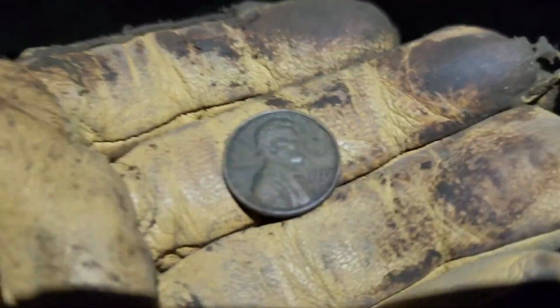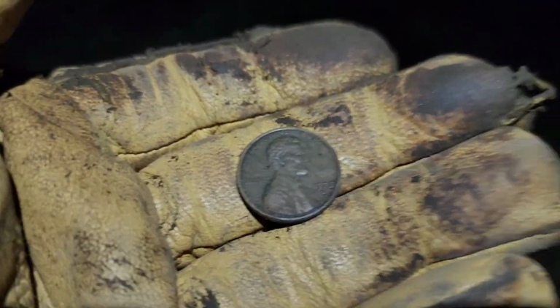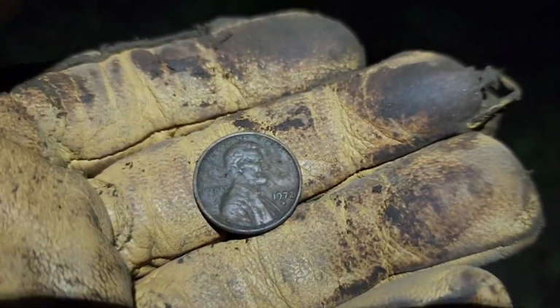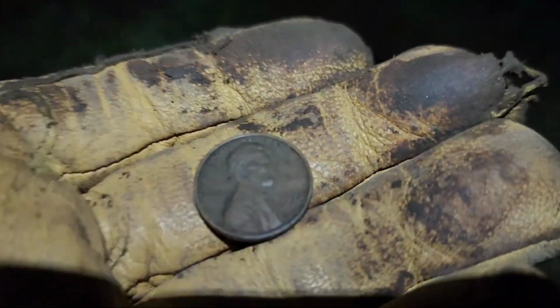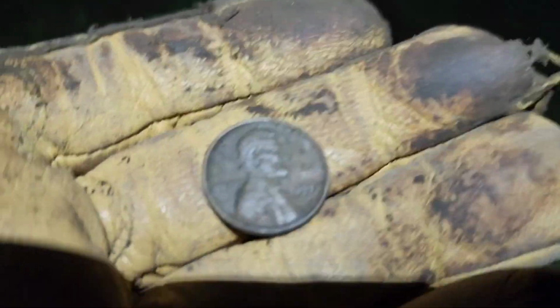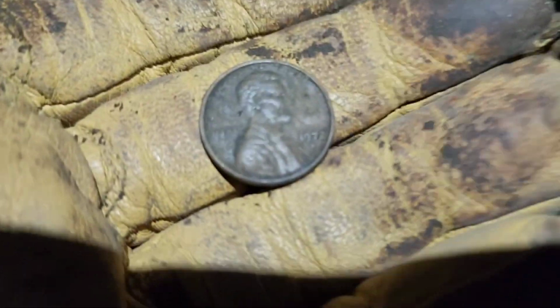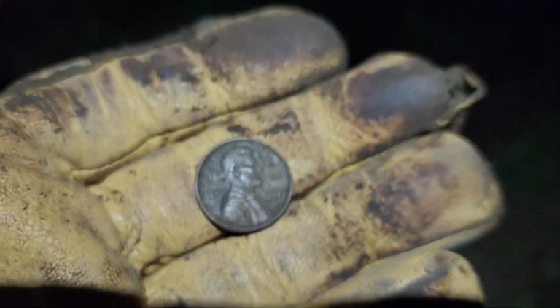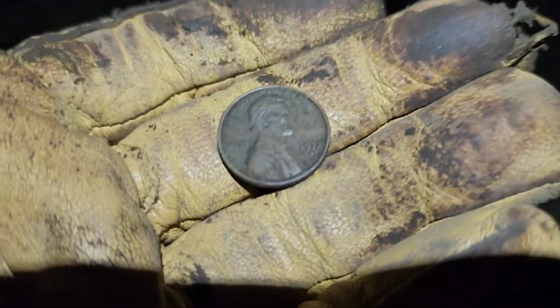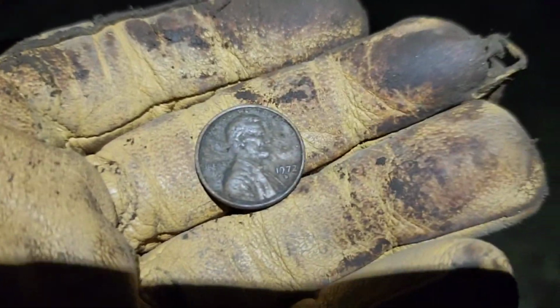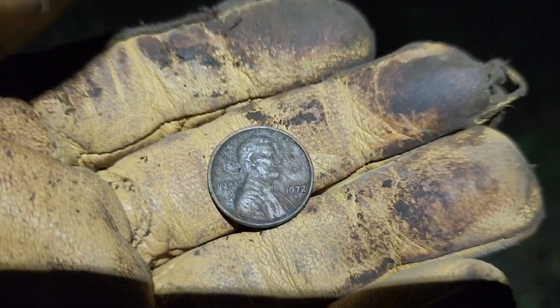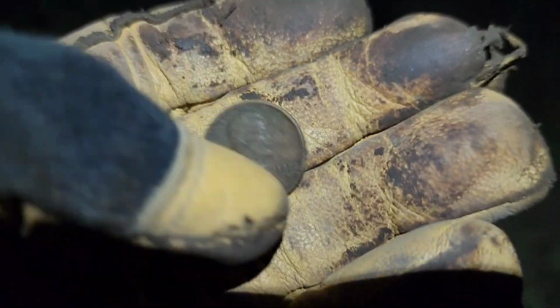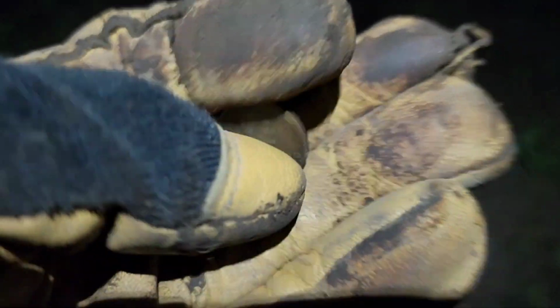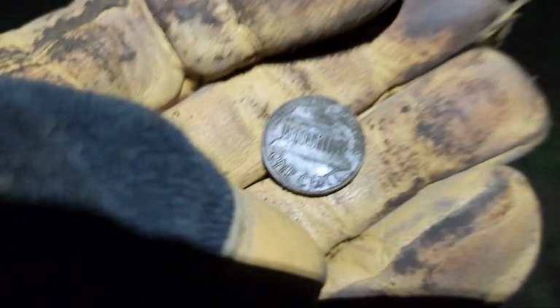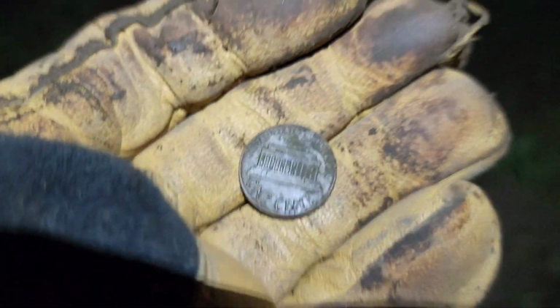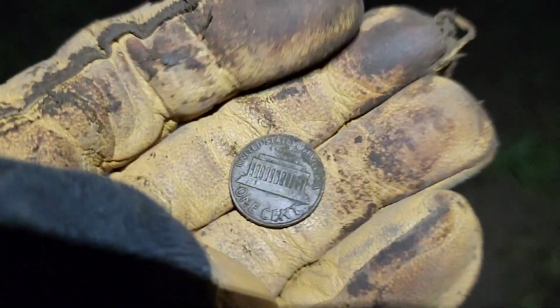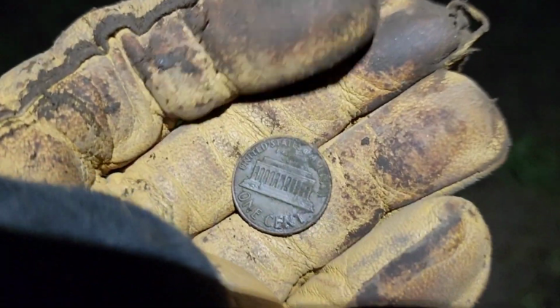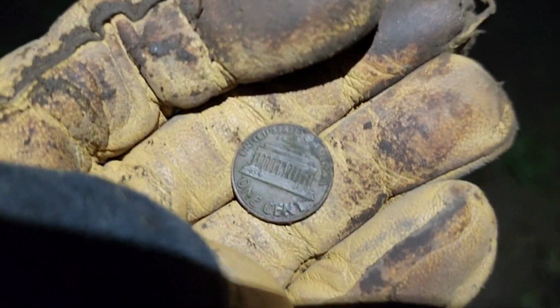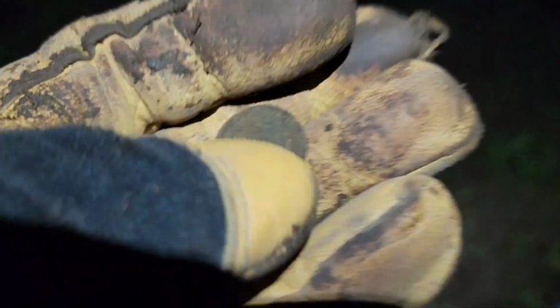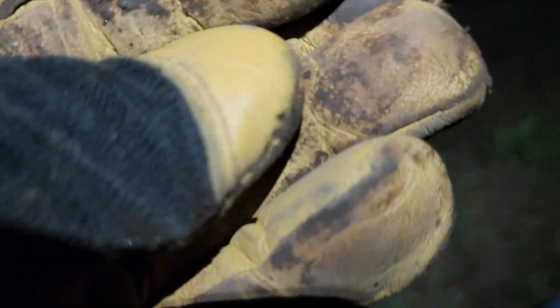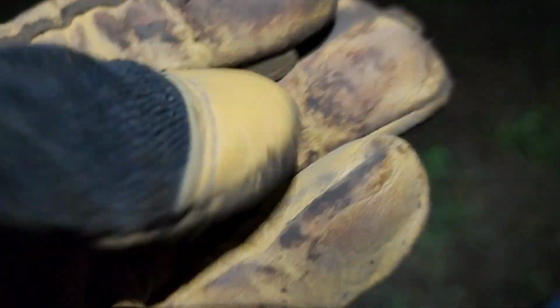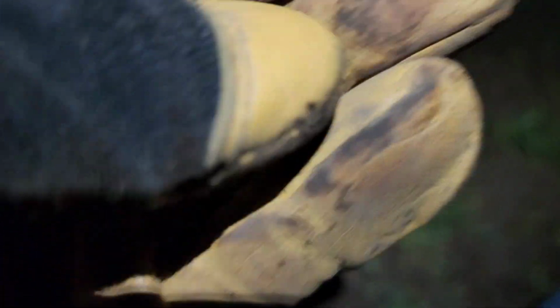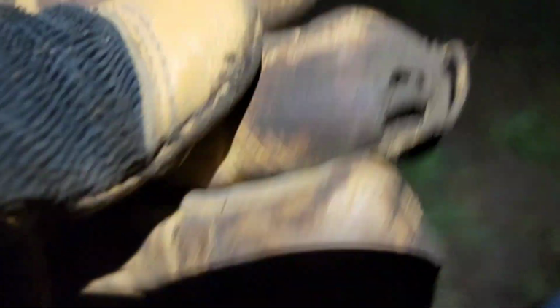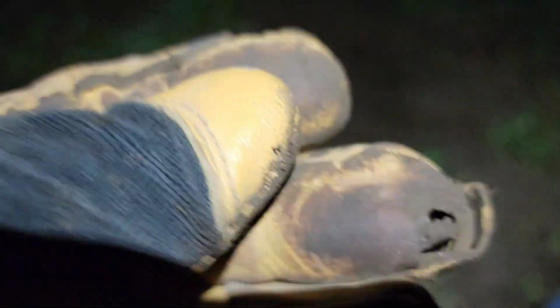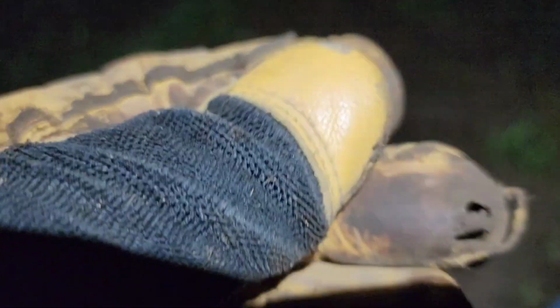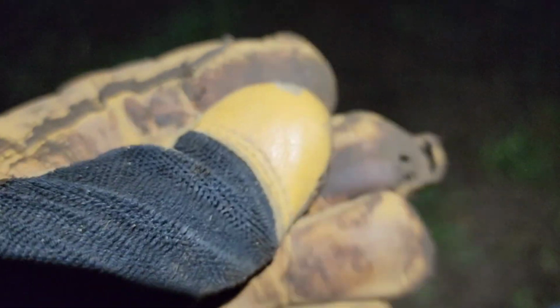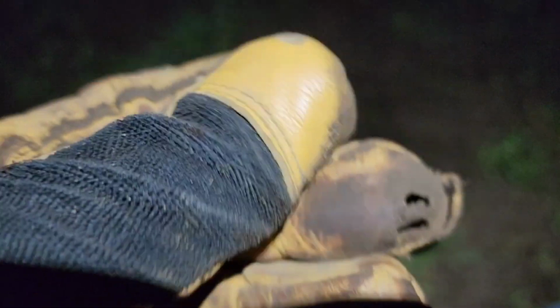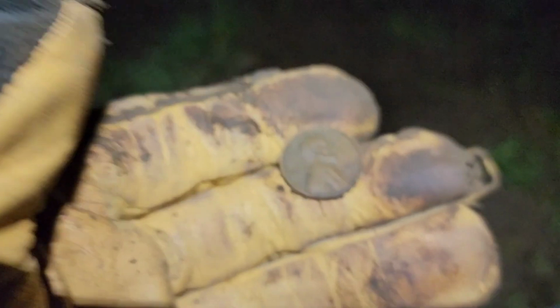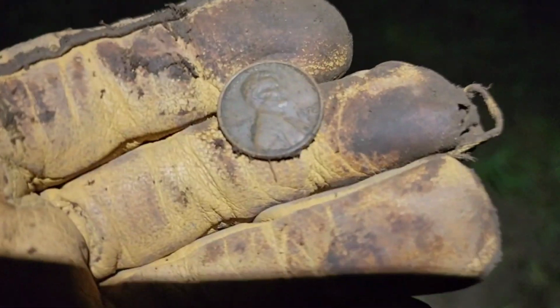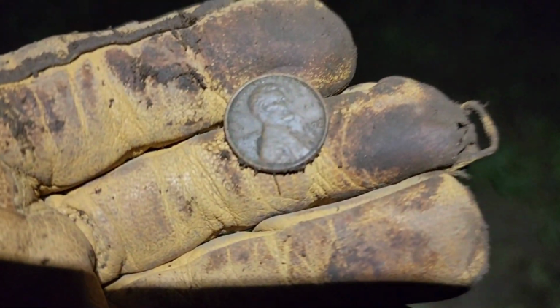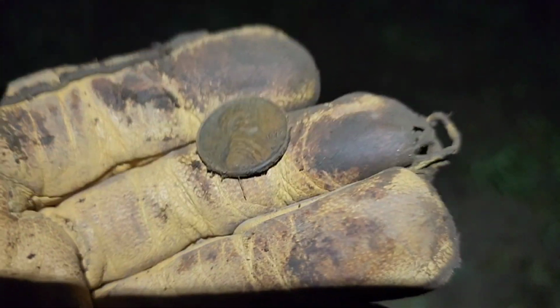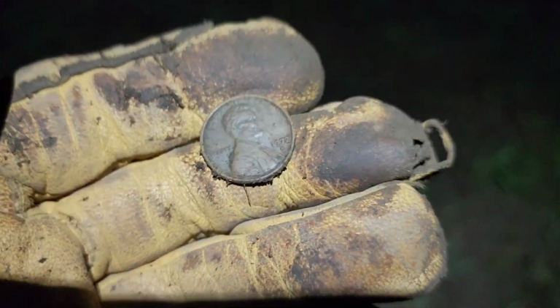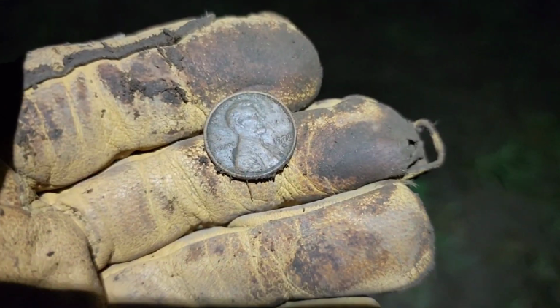Hey everybody, I just got a nice copper penny signal, and that's what it was — copper penny, 1972. I did pull a zinc in before this, so... alright. Awesome.